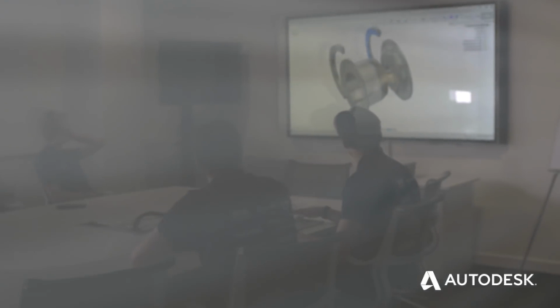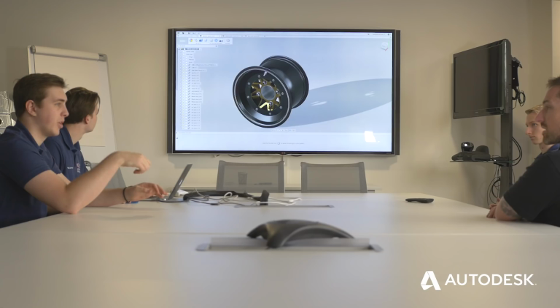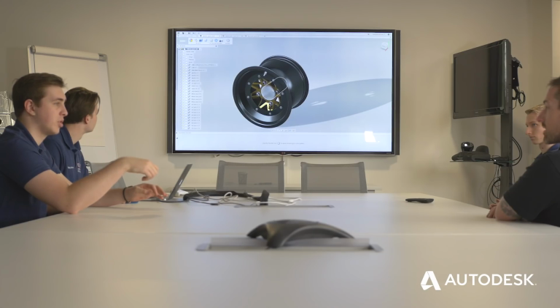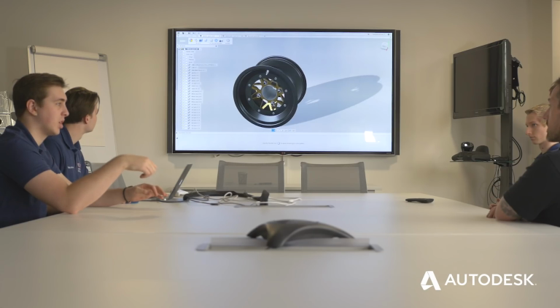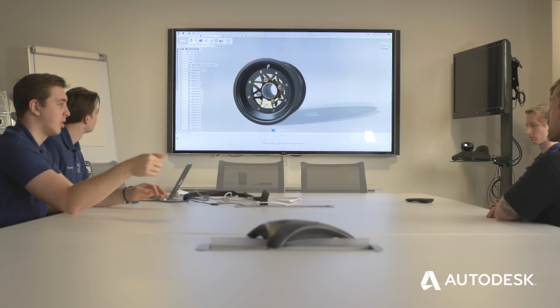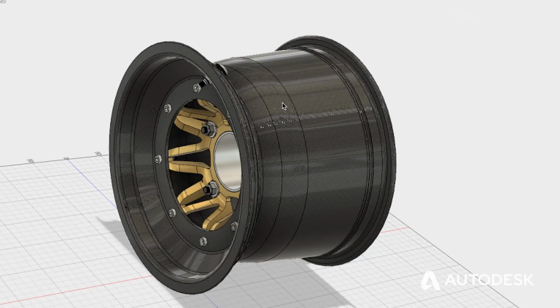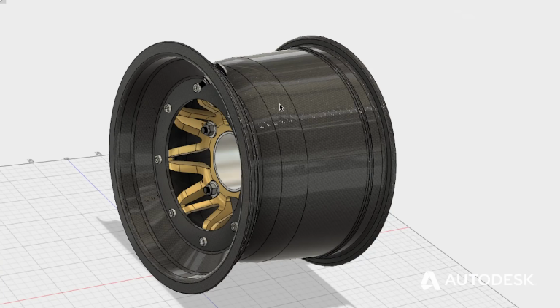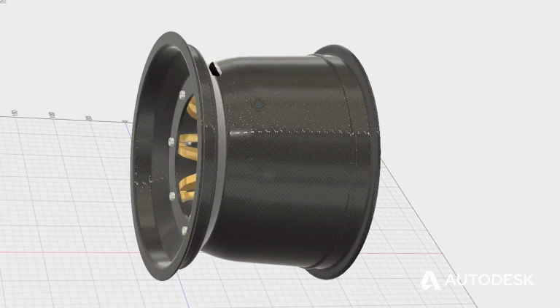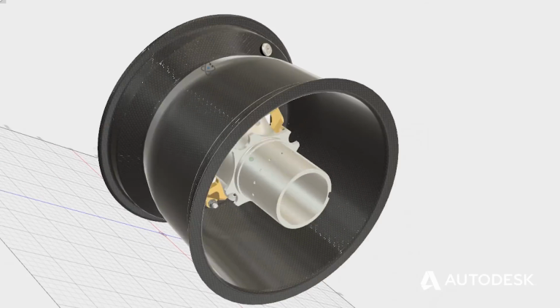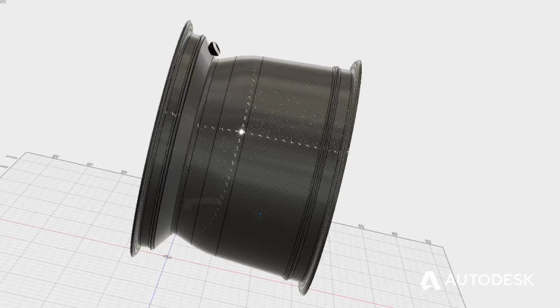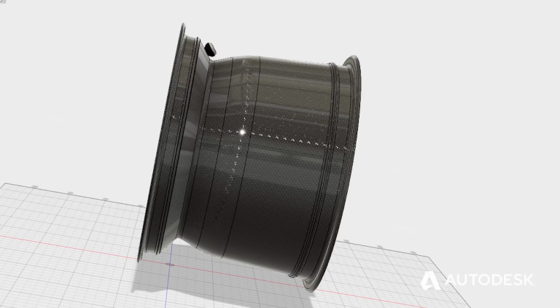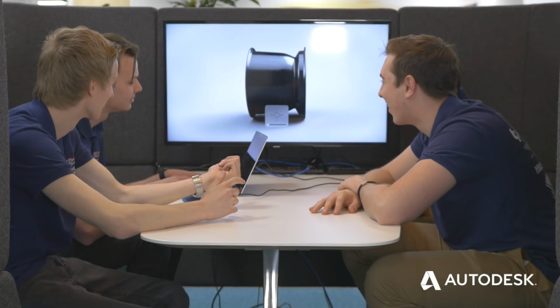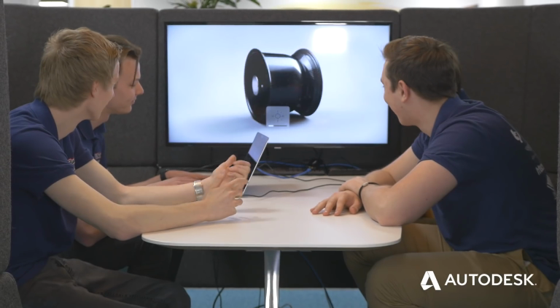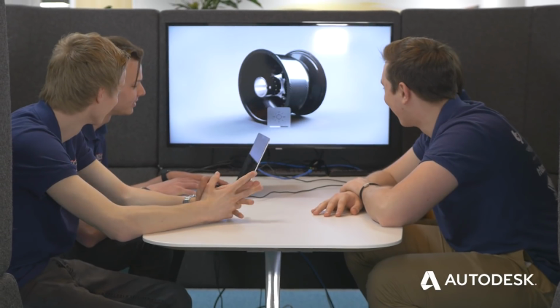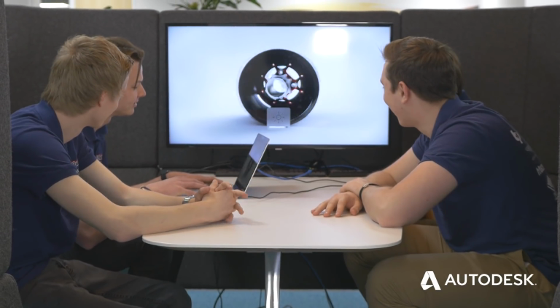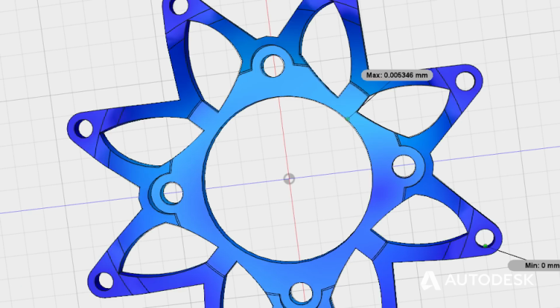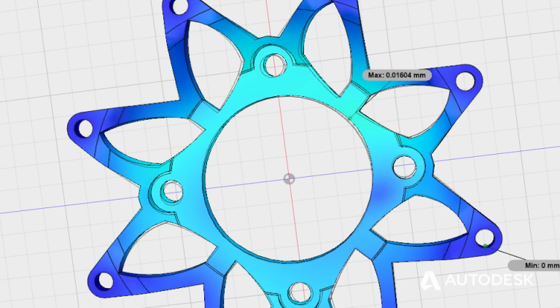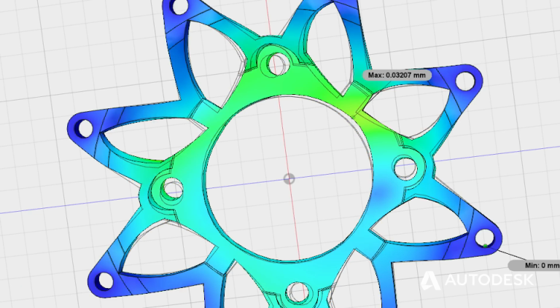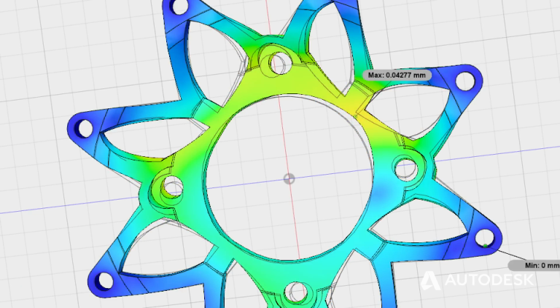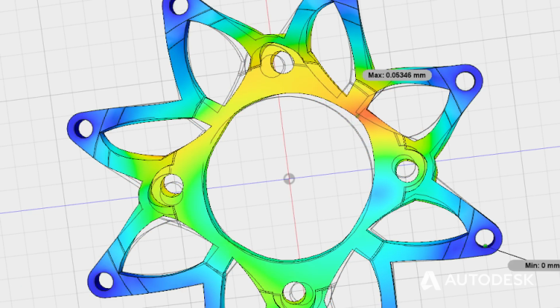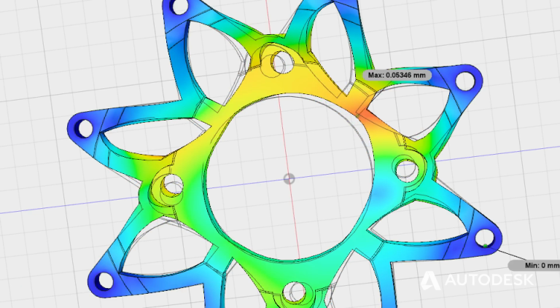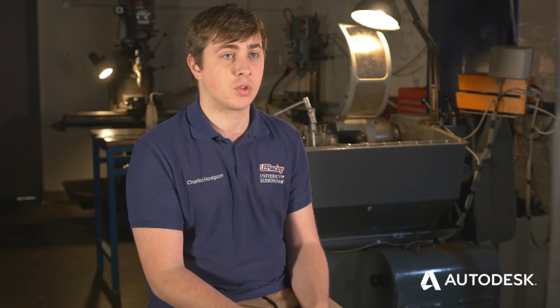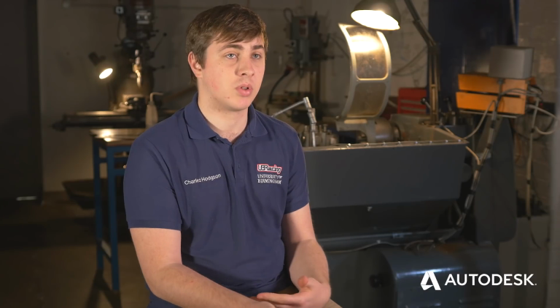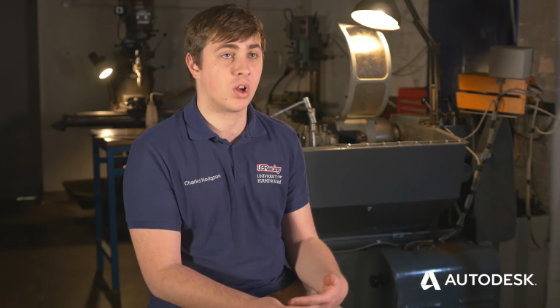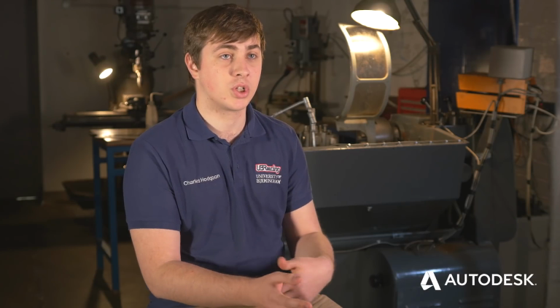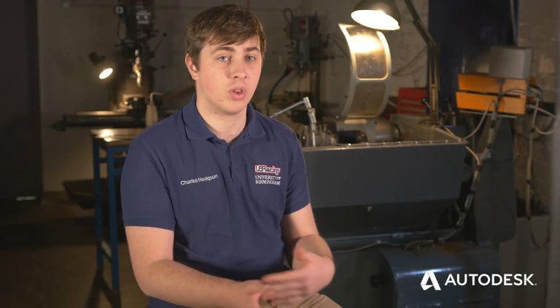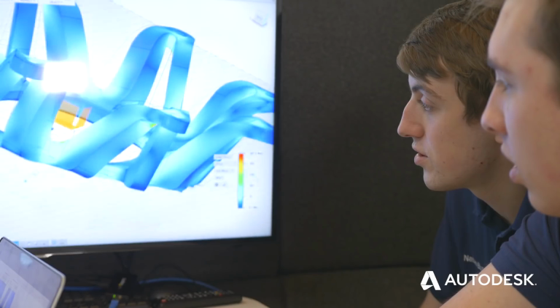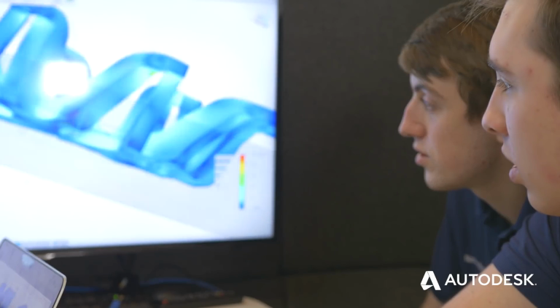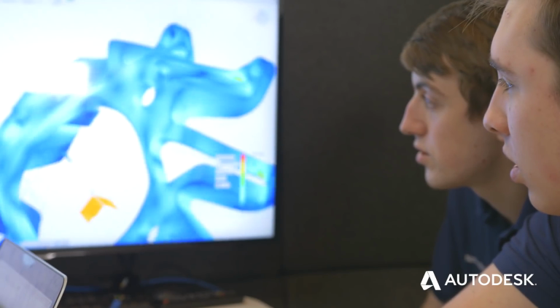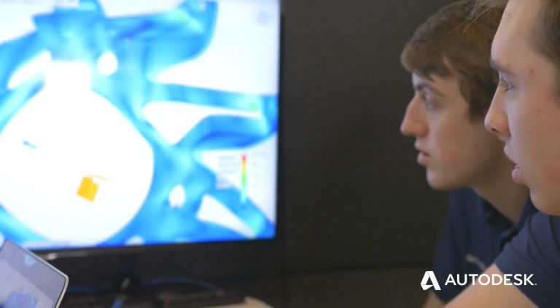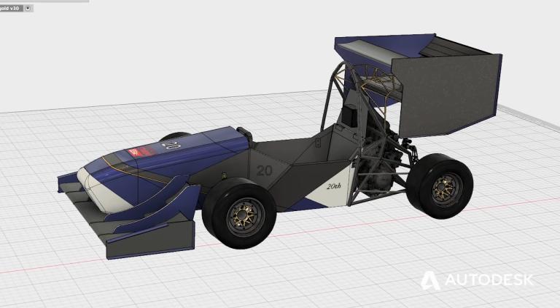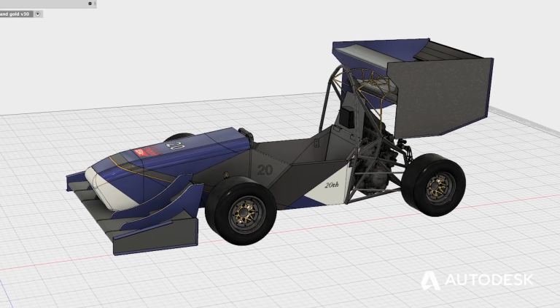I really like the renders produced with Infusion — we were able to create this year some of the best renders that we have ever had on the team through using the software. It's been really useful because we've been able to describe and show on the car in a lot more detail what we actually wanted.